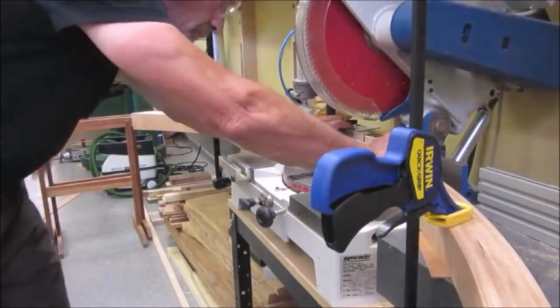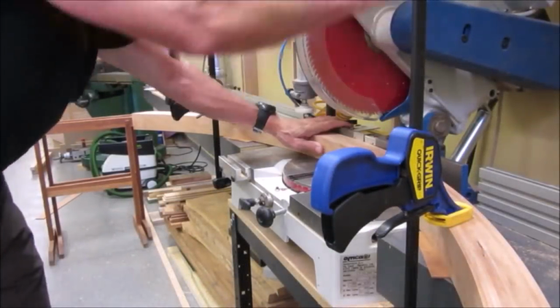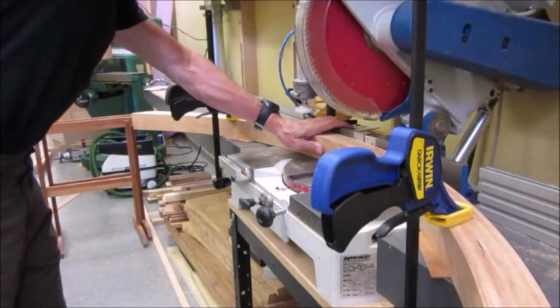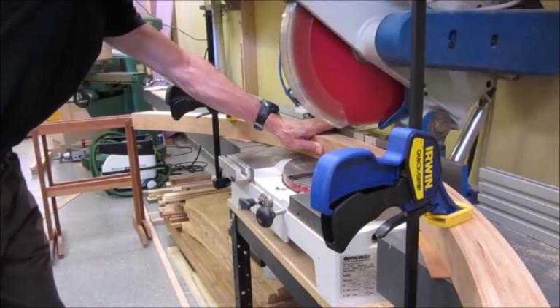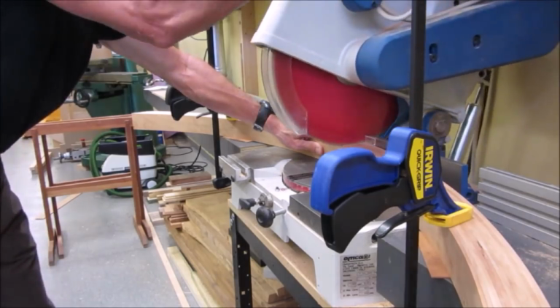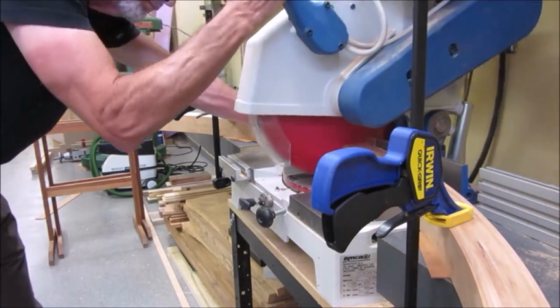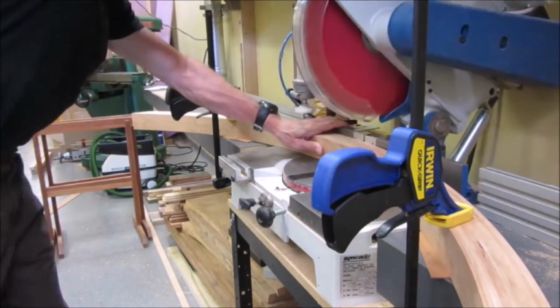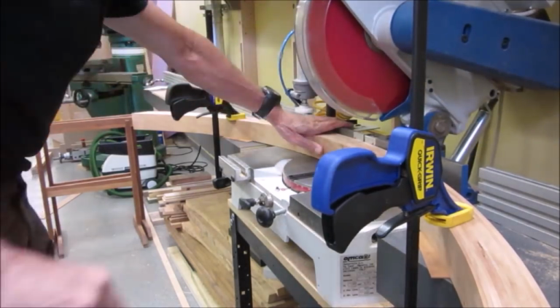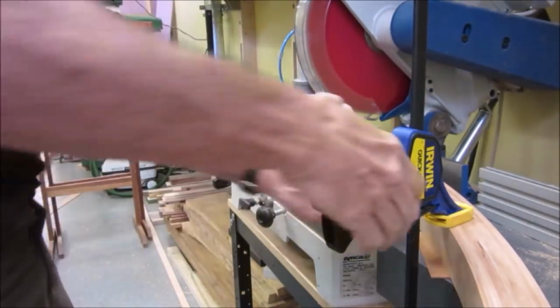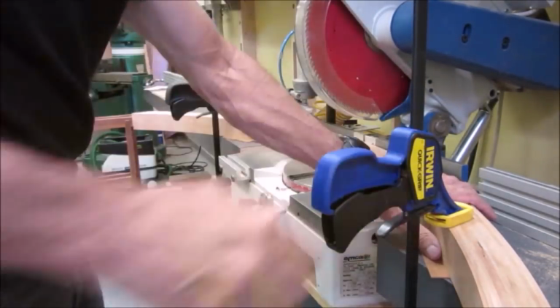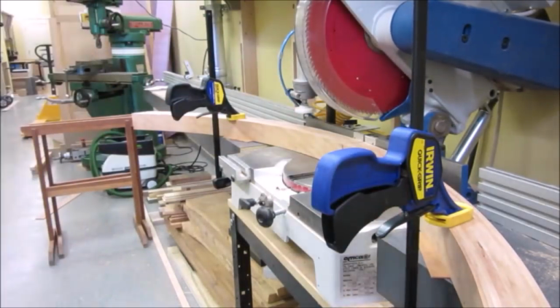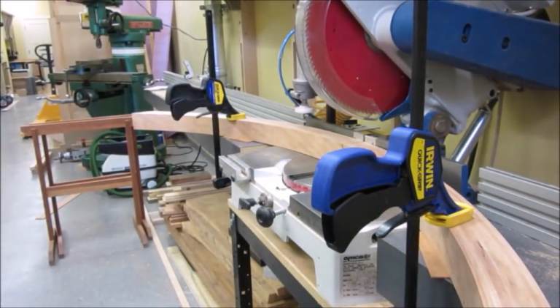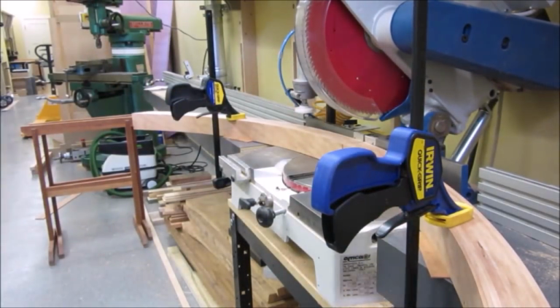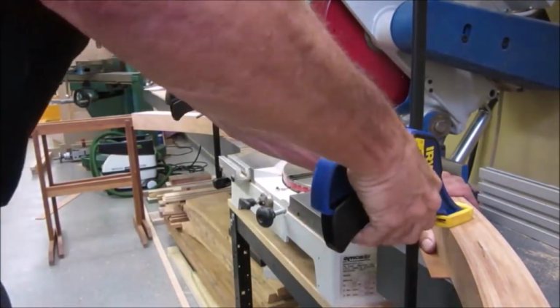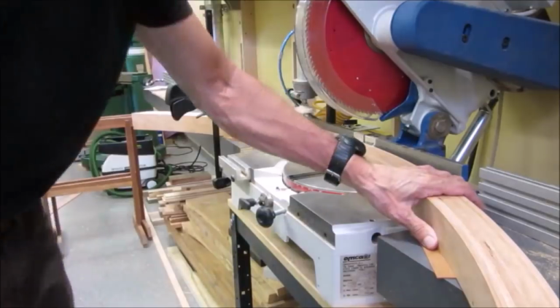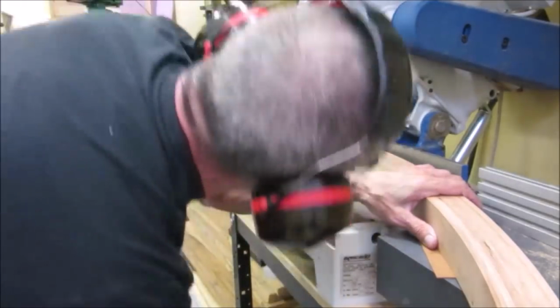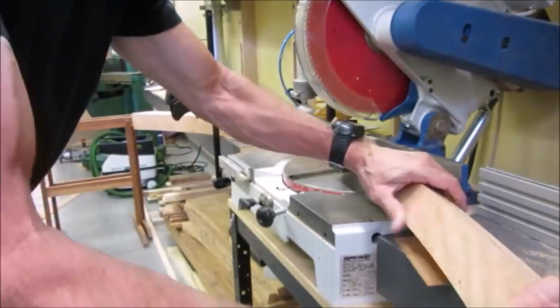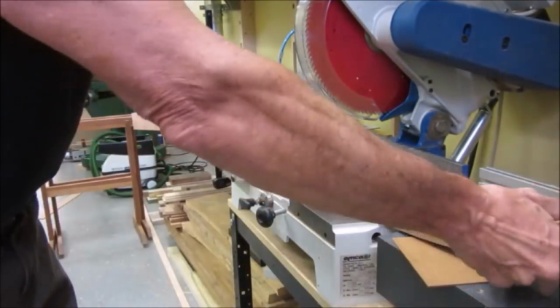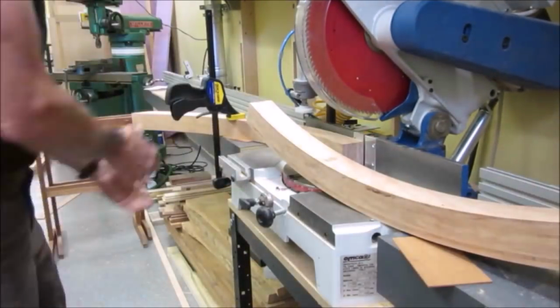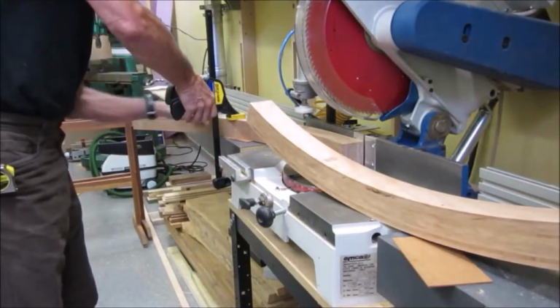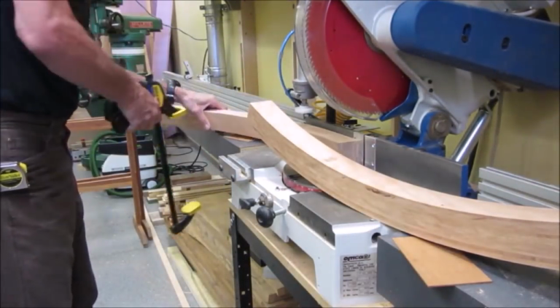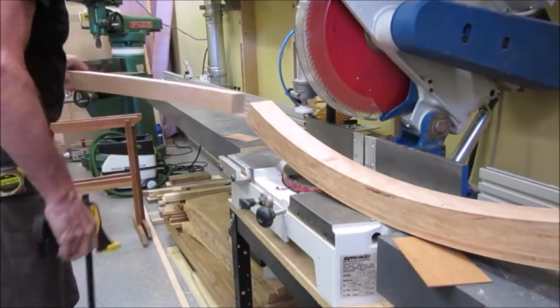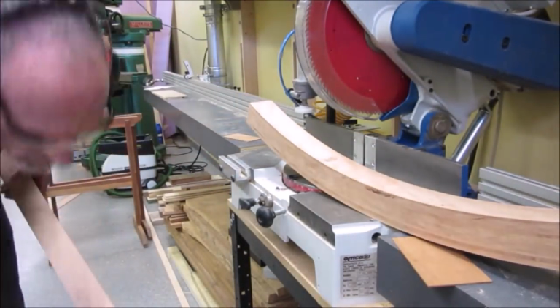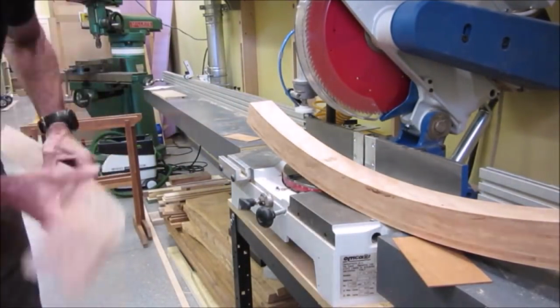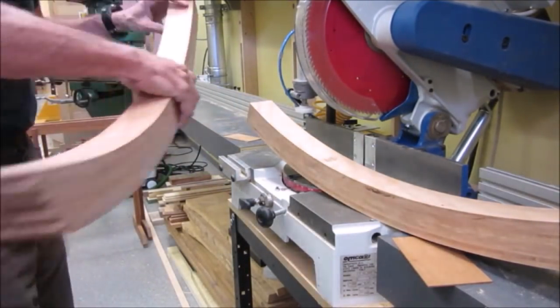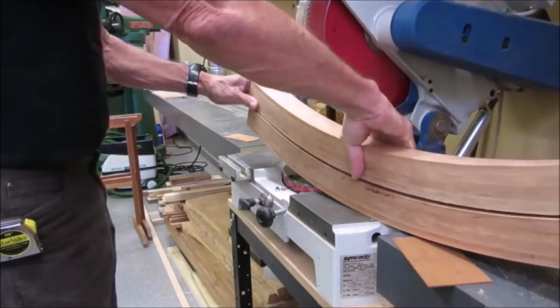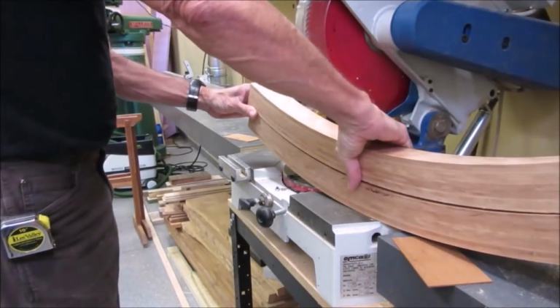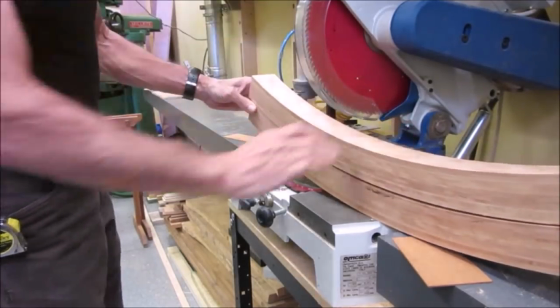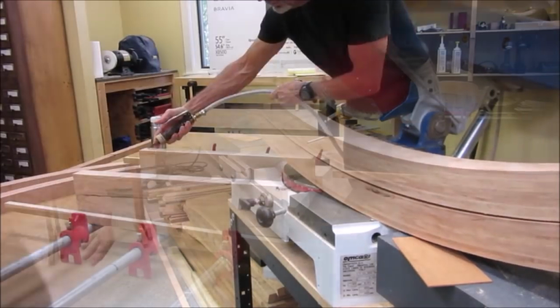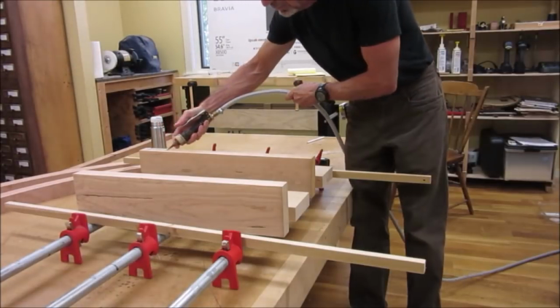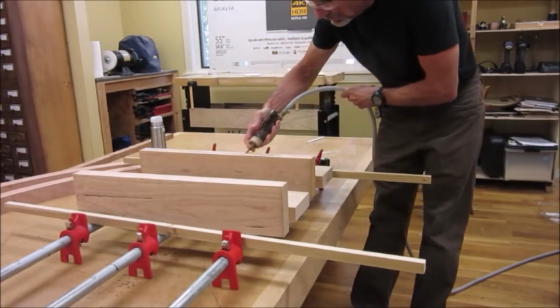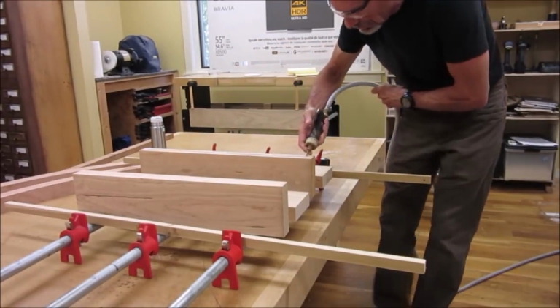The now clean and squared up arch is then cut in half to start turning them into legs. We then turn to a glue up of a thick table top, making sure to use even clamping pressure.